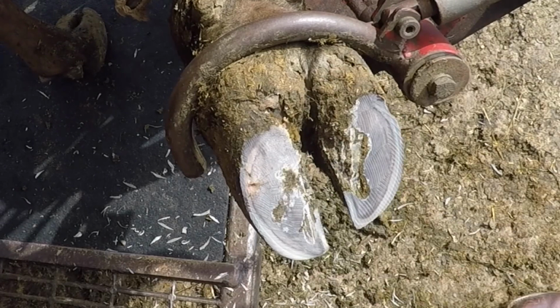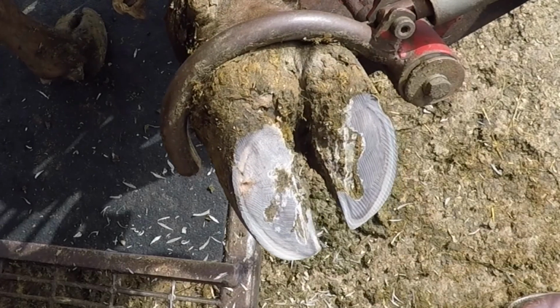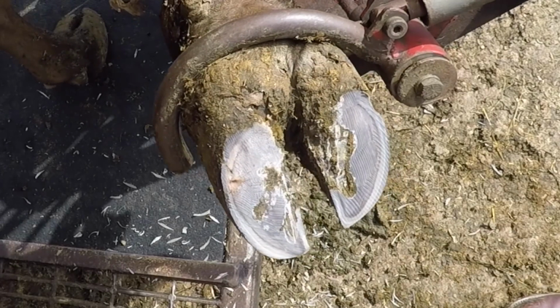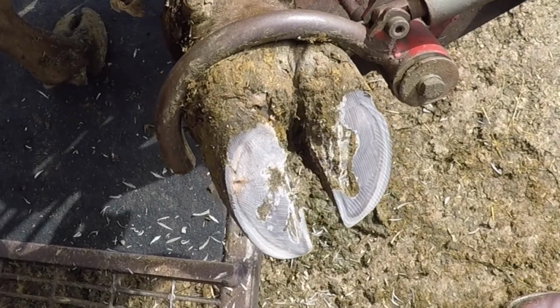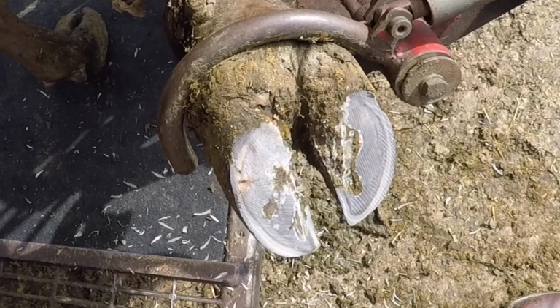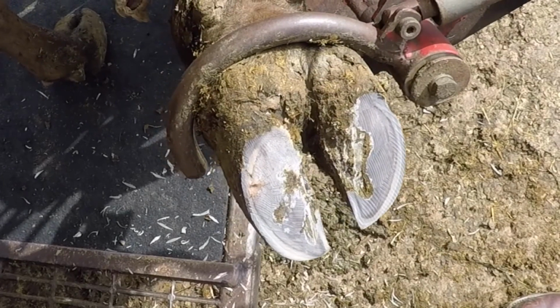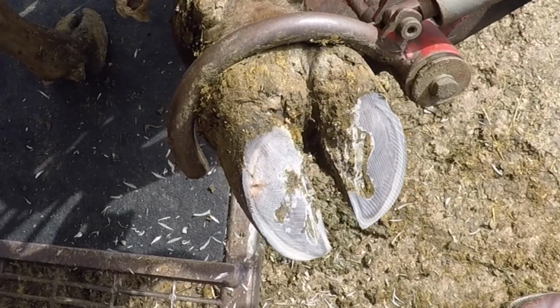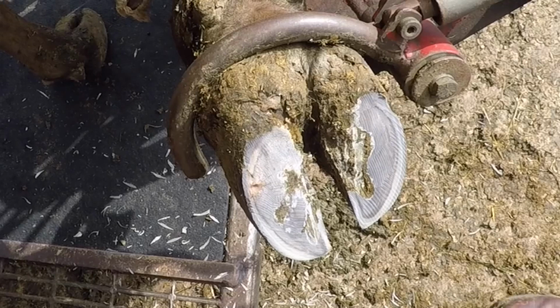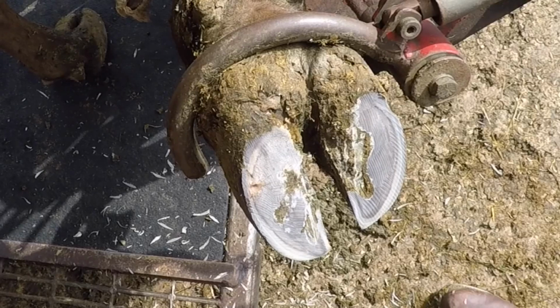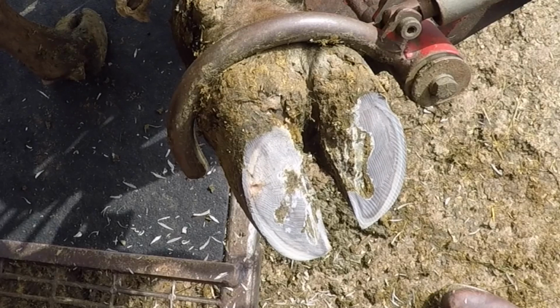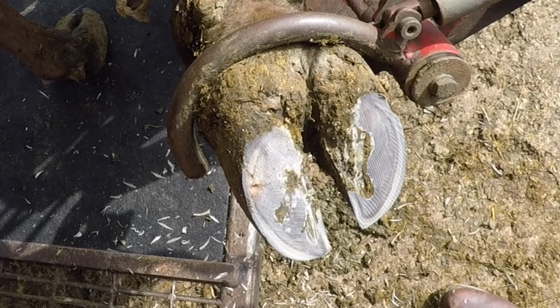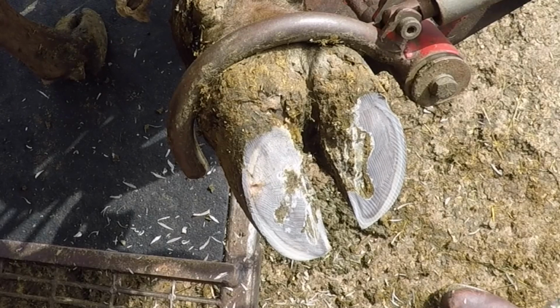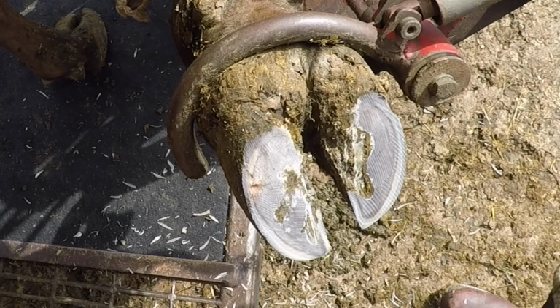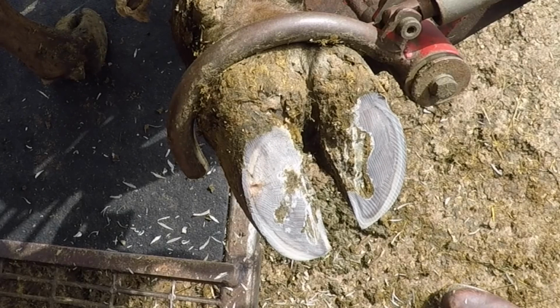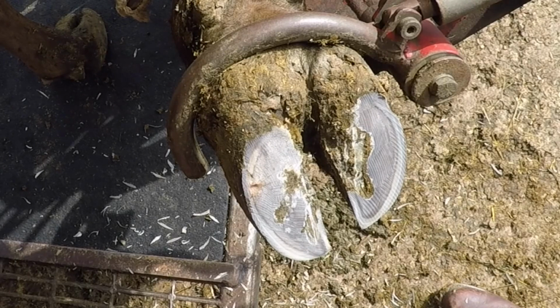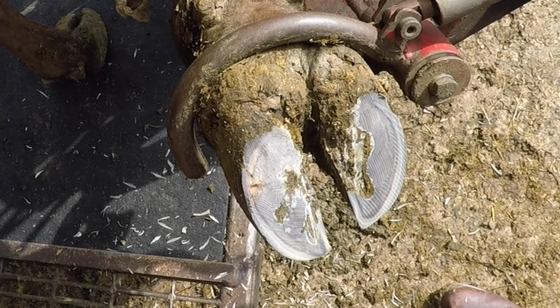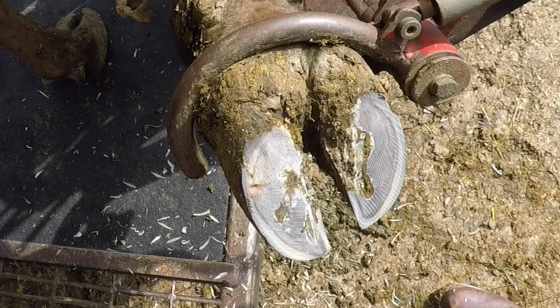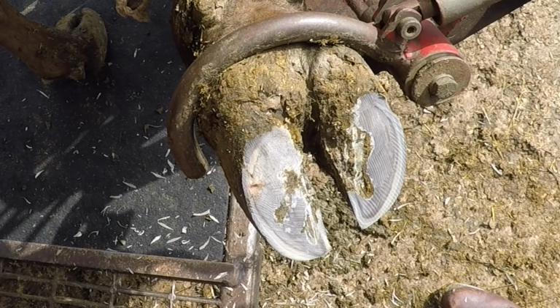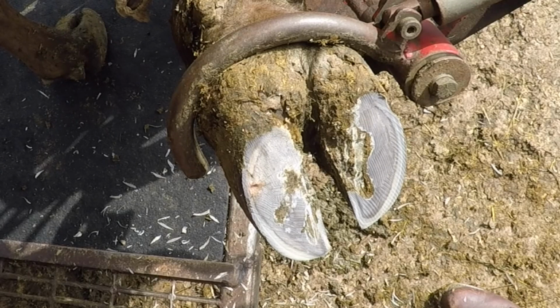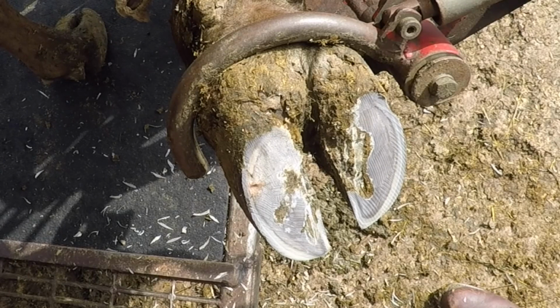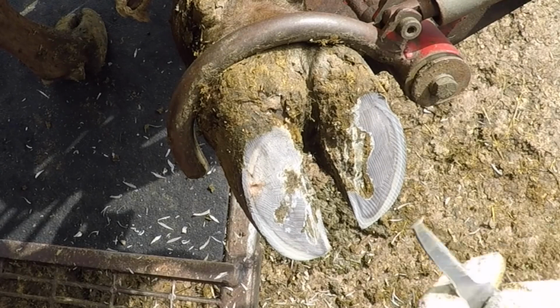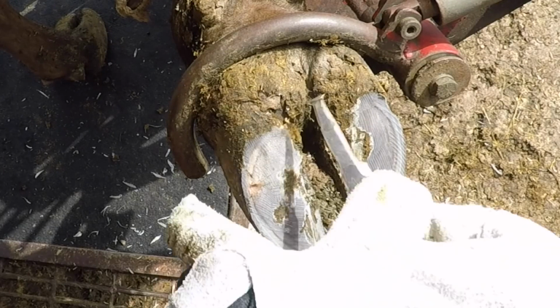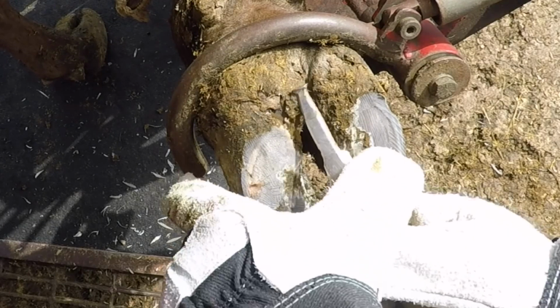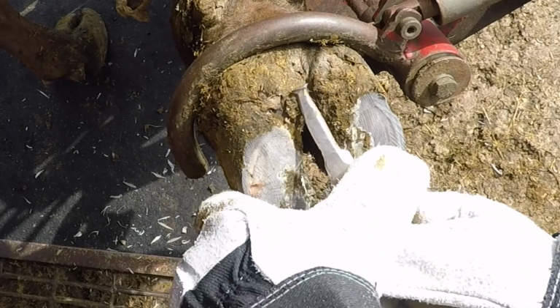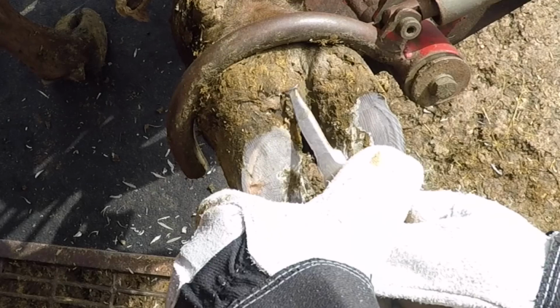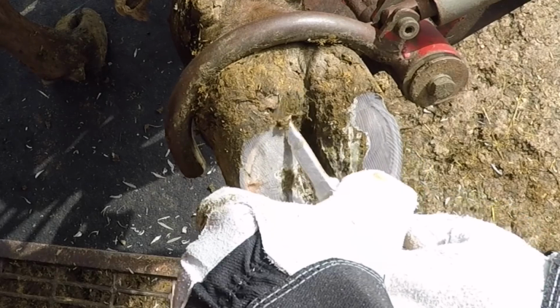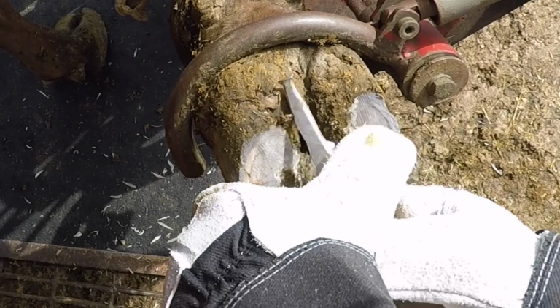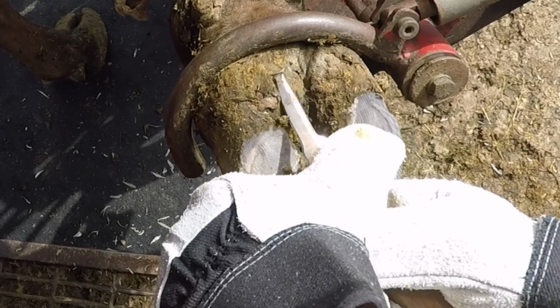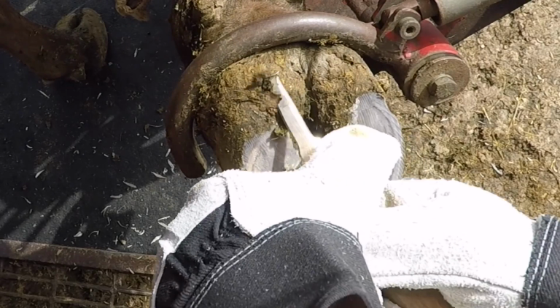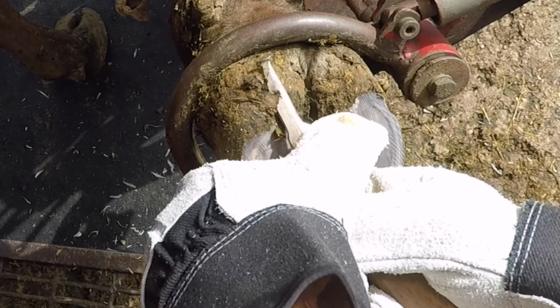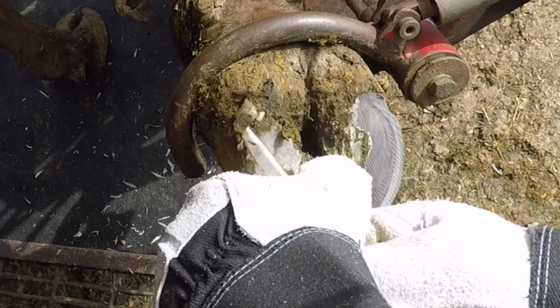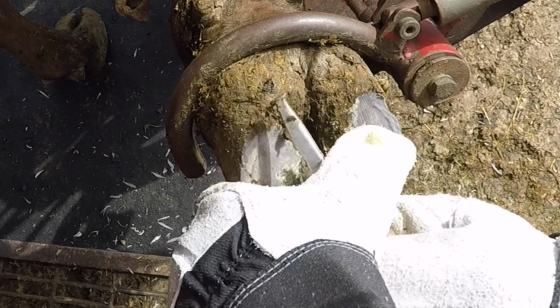In this case it was pretty easy to identify. You can see near the white line there's a small hole there, which is the abscess itself starting to work its way out.